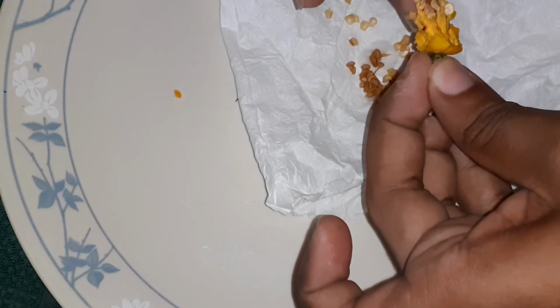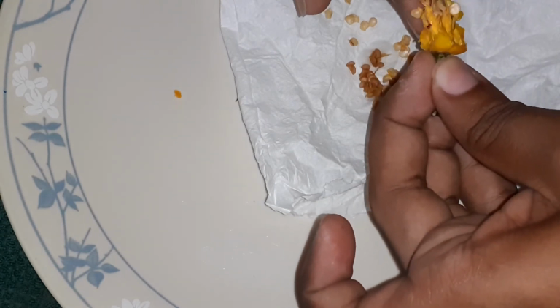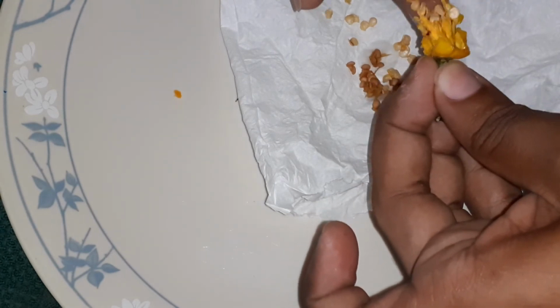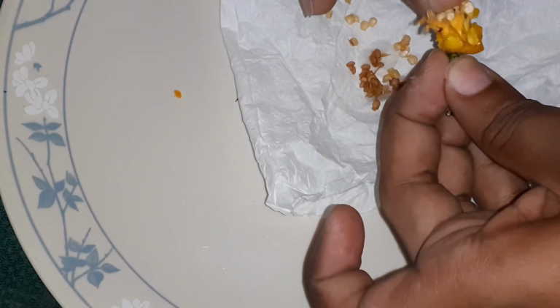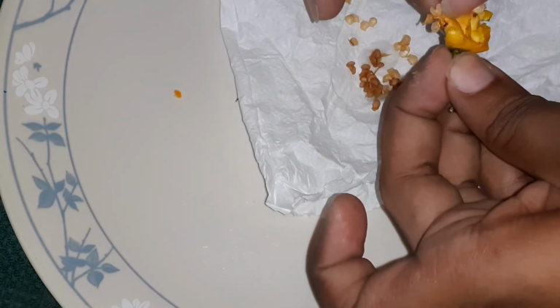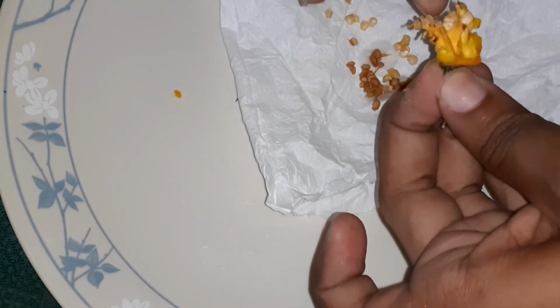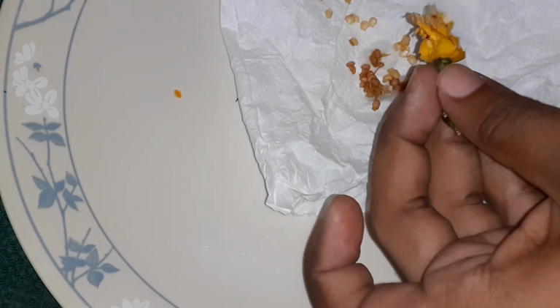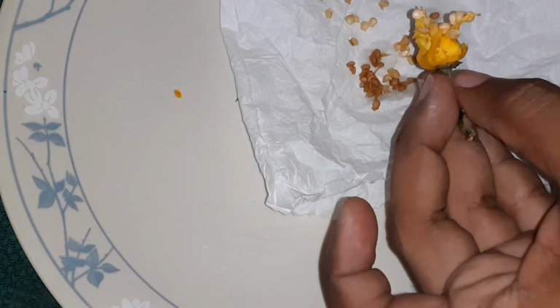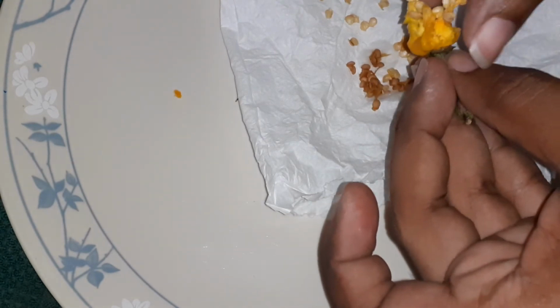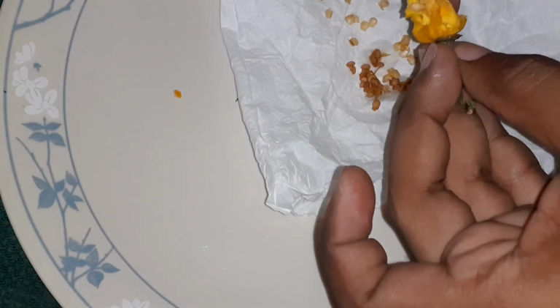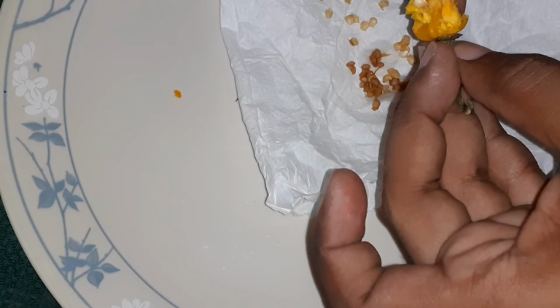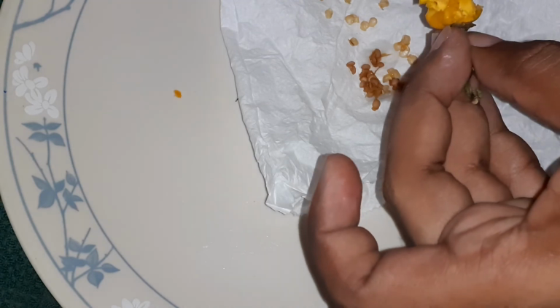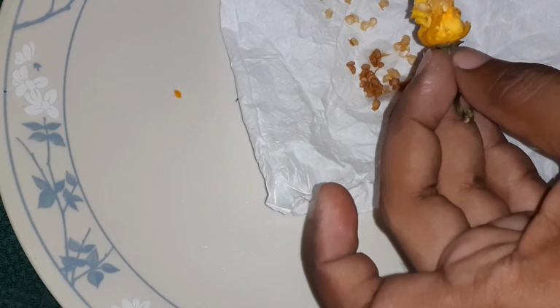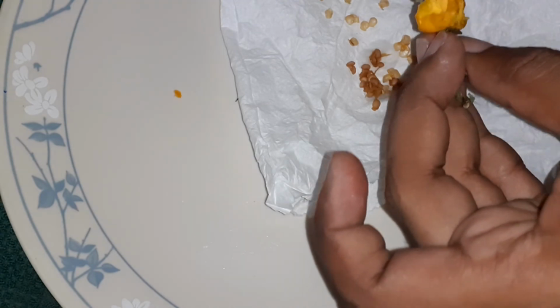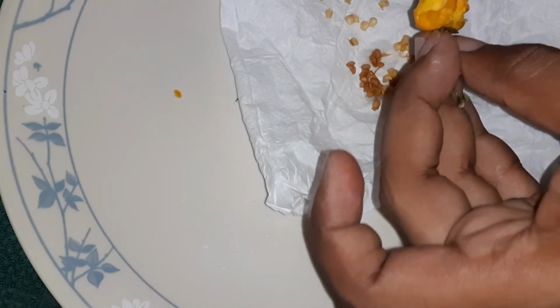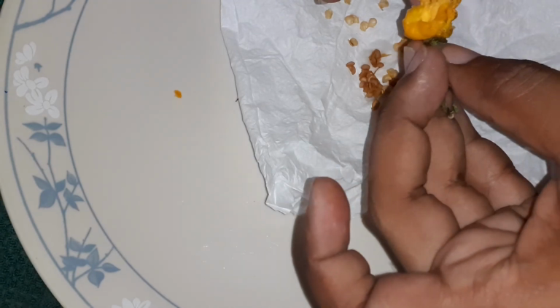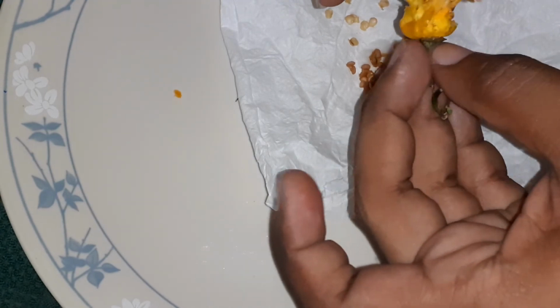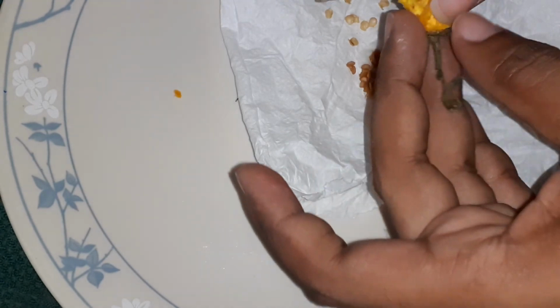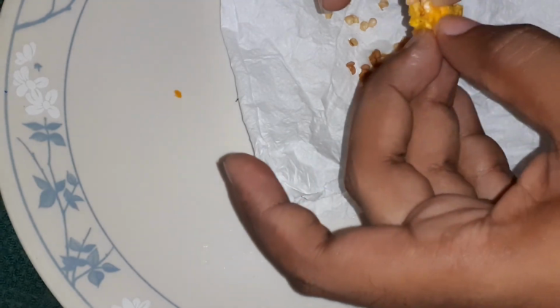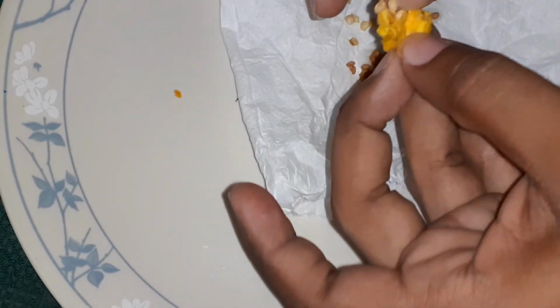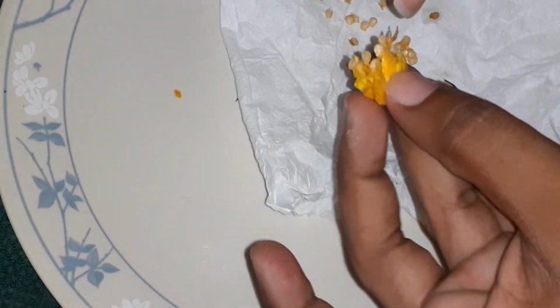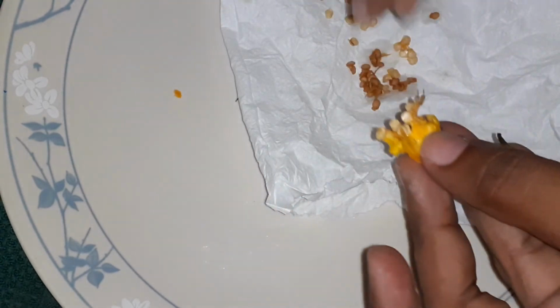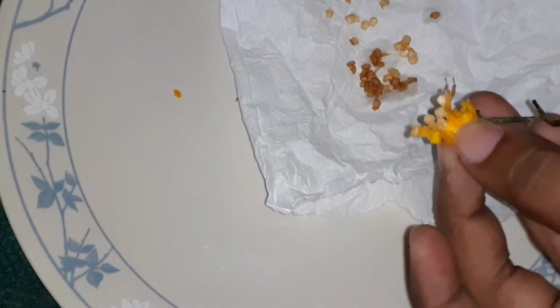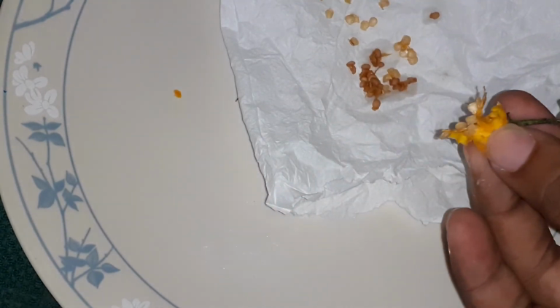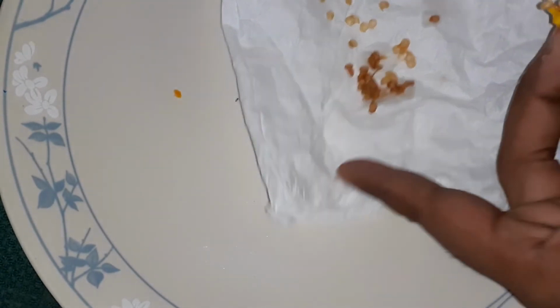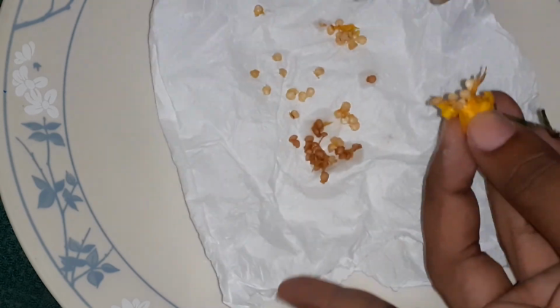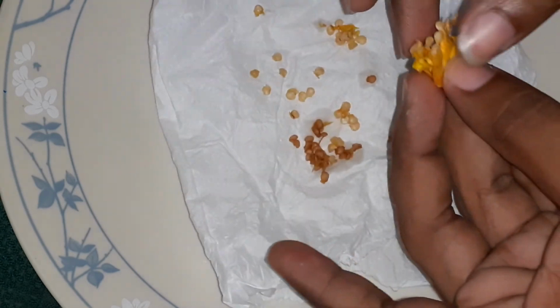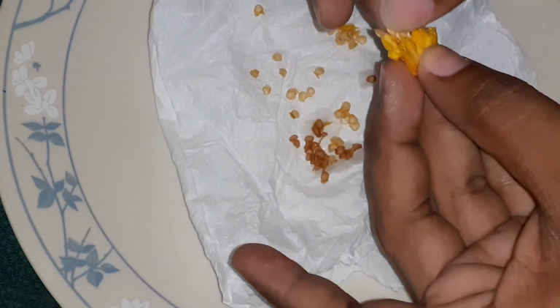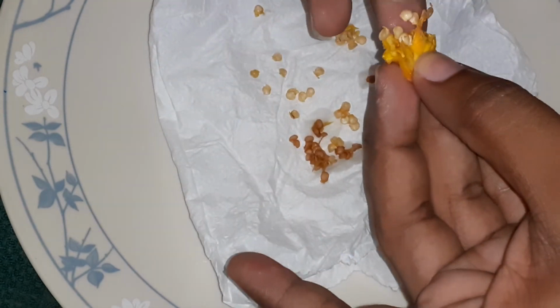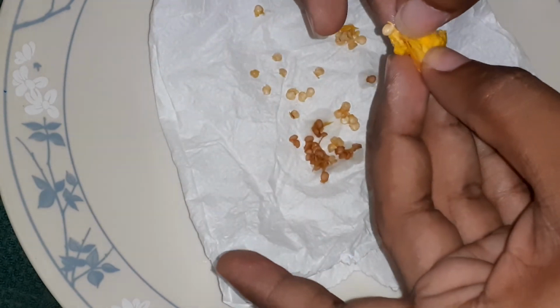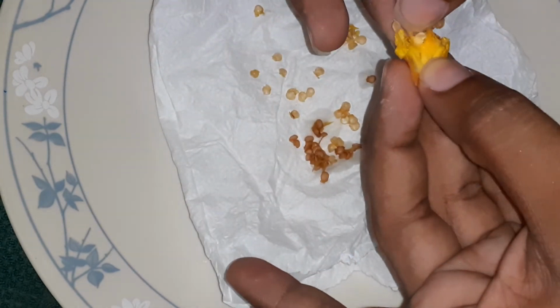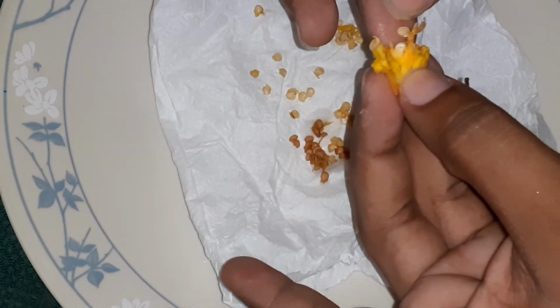This is much easier than the knife because these ones are kind of dry. And there you have it — still have some on this, but that's it.